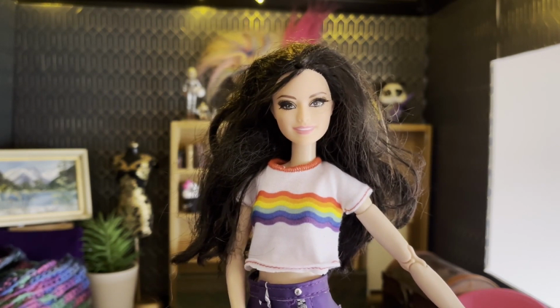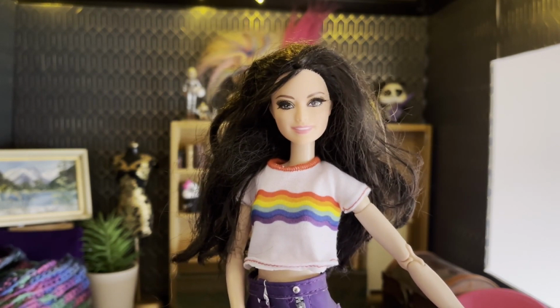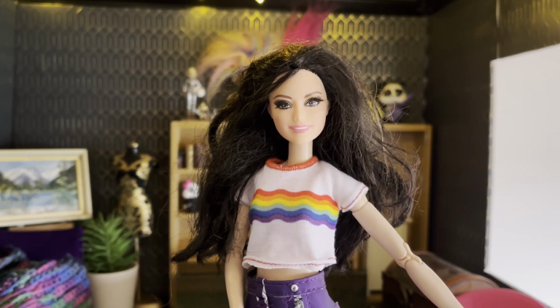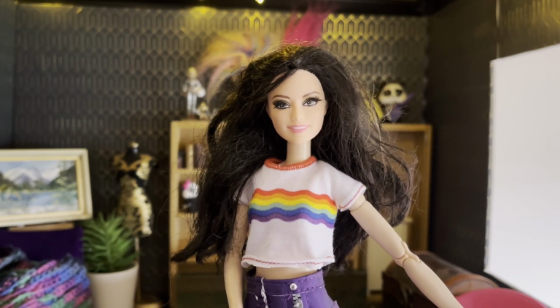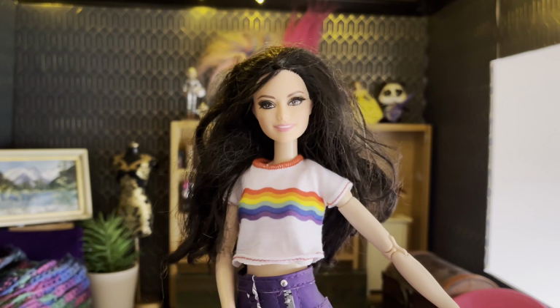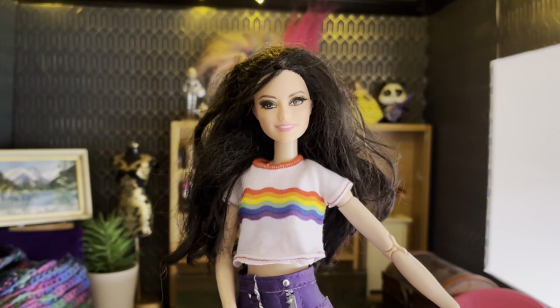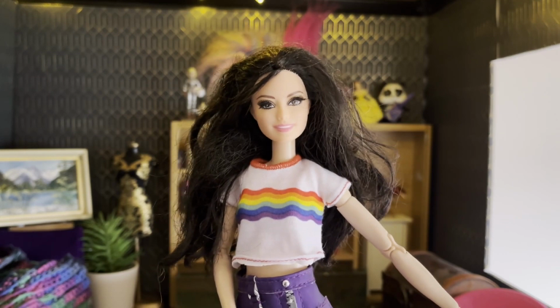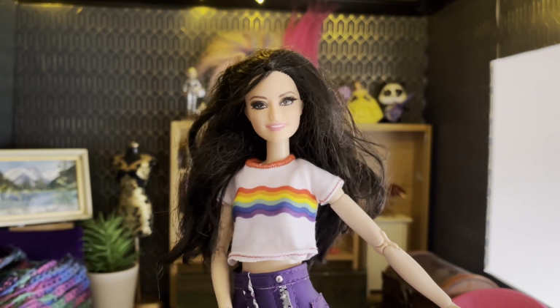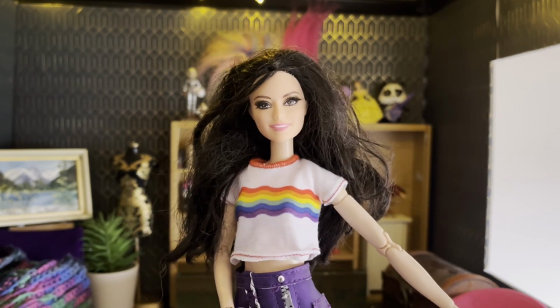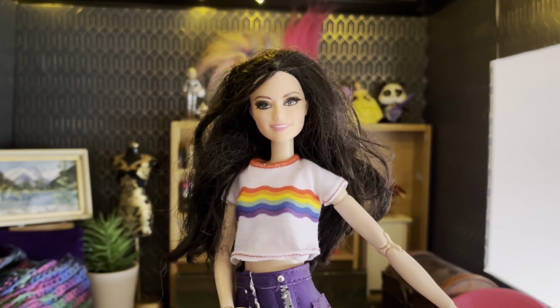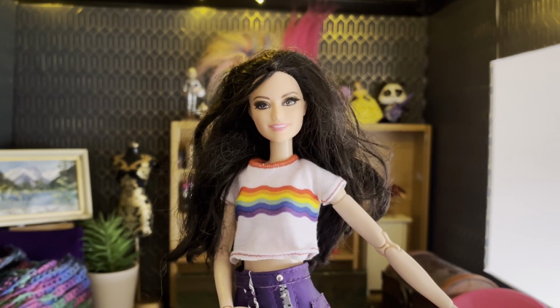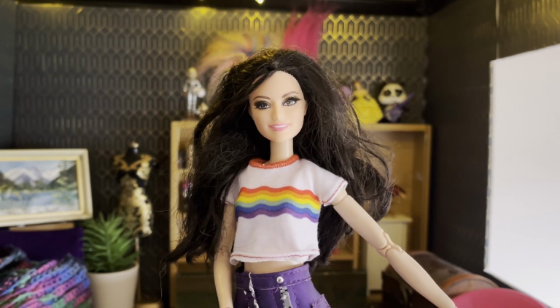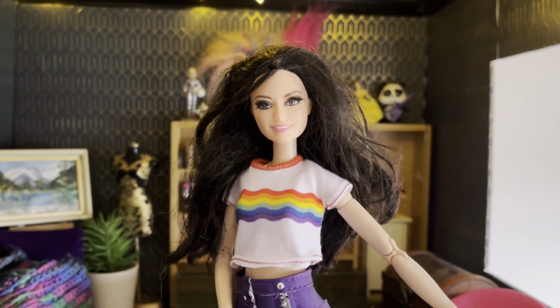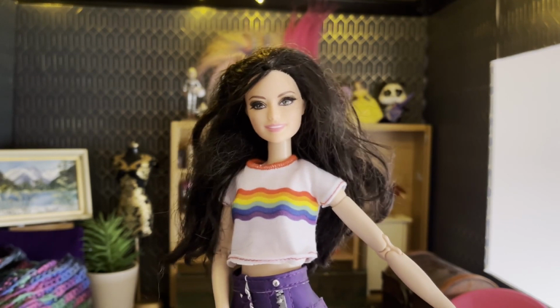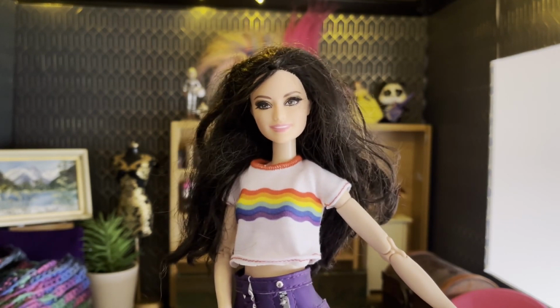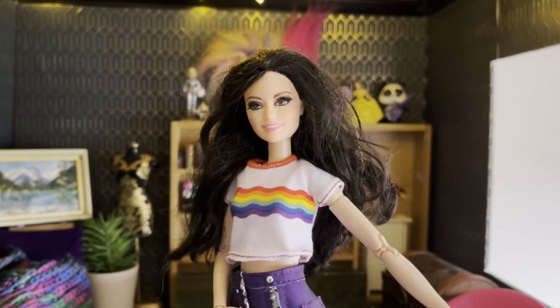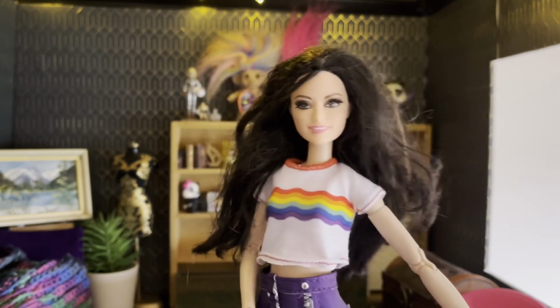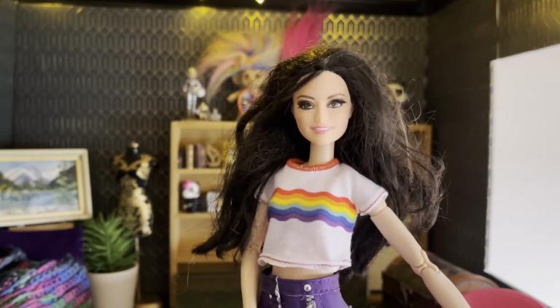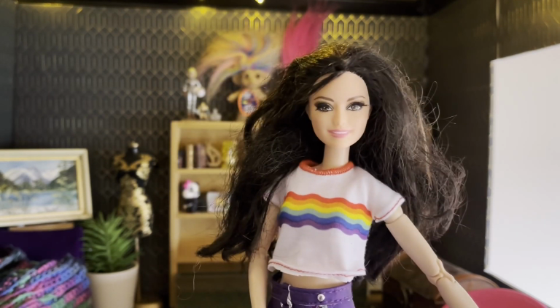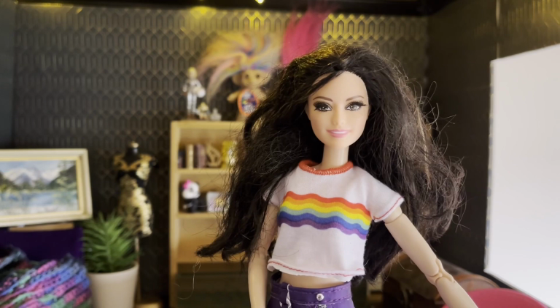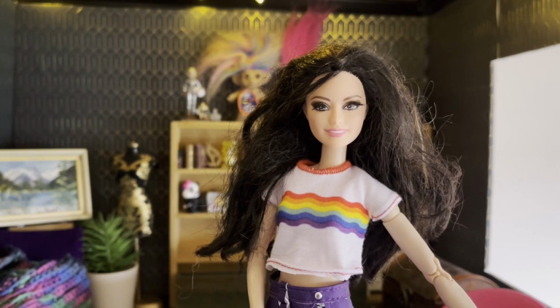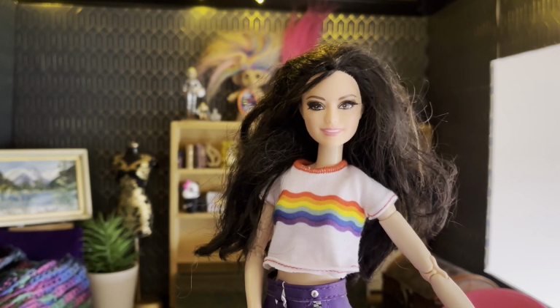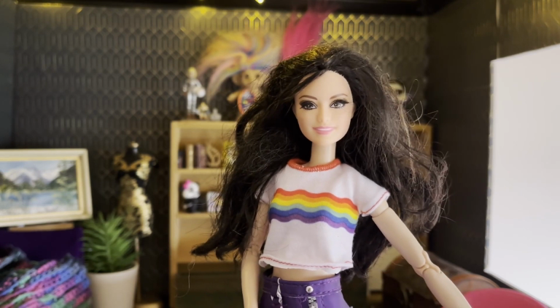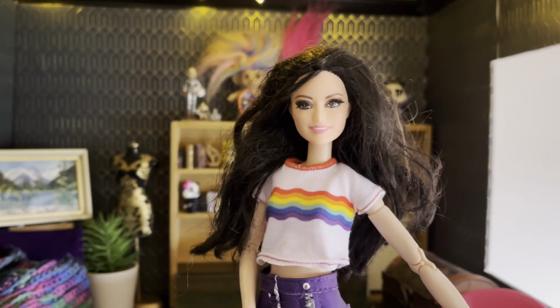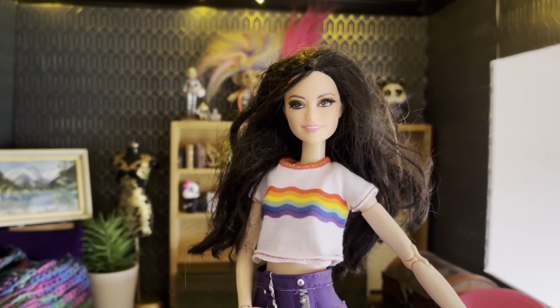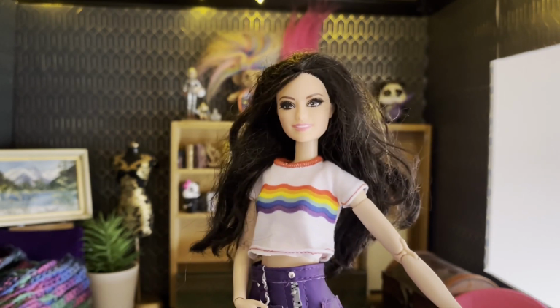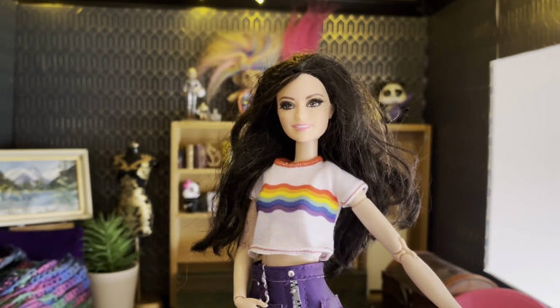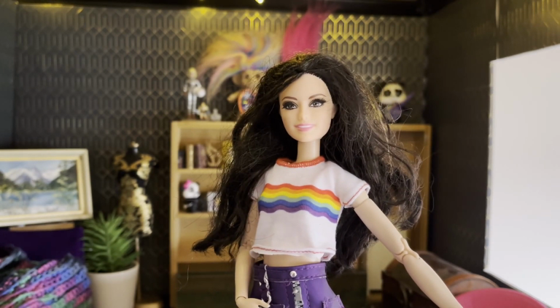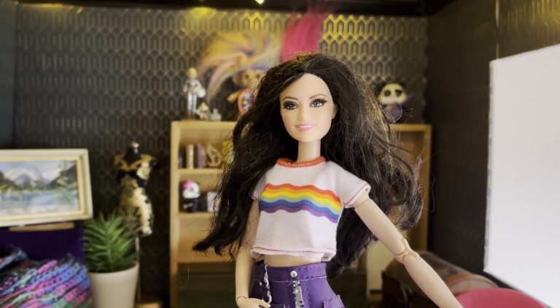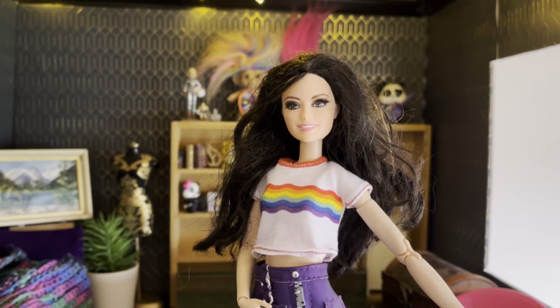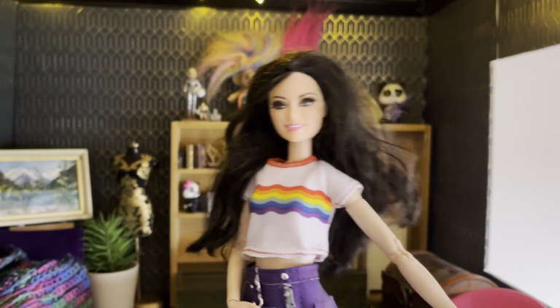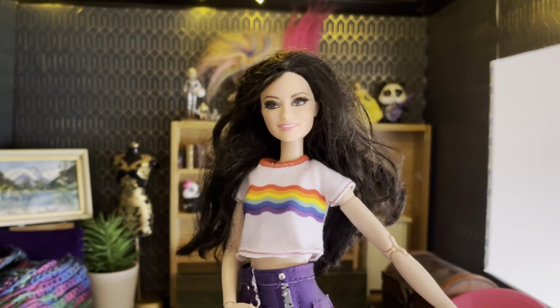Thank you so much DollJunk for all these dolls. Thank you everyone for watching and I'll see you in the next video. Bye!